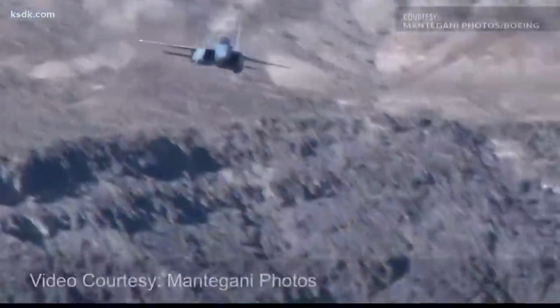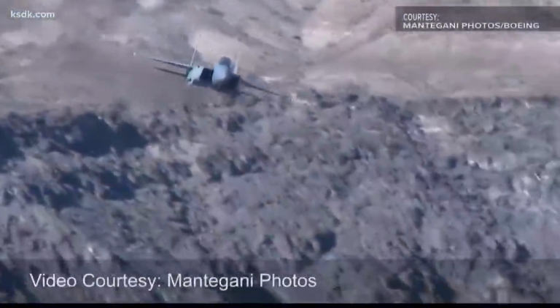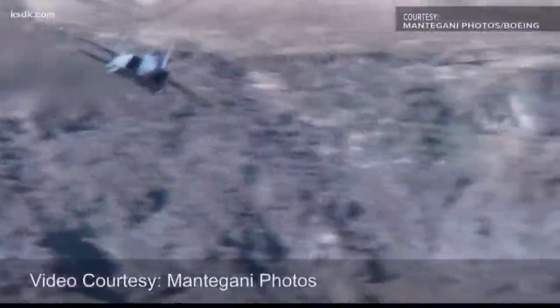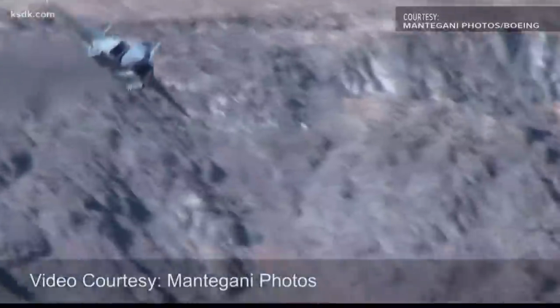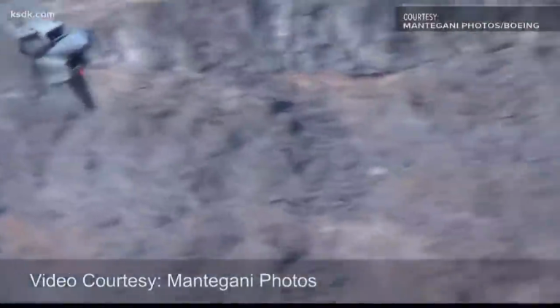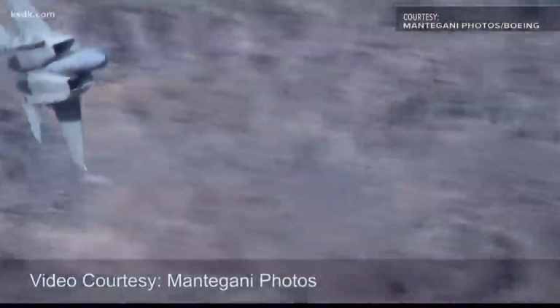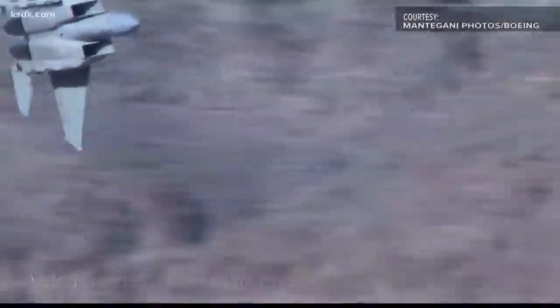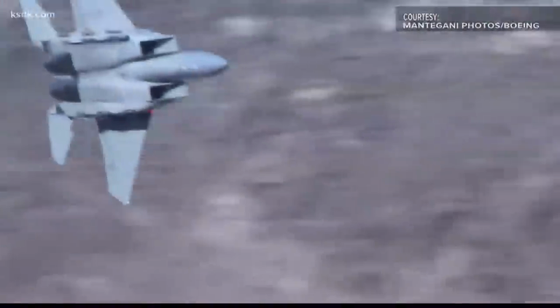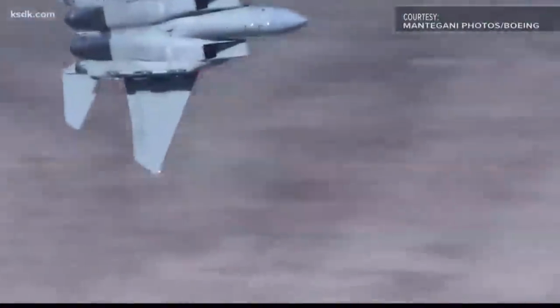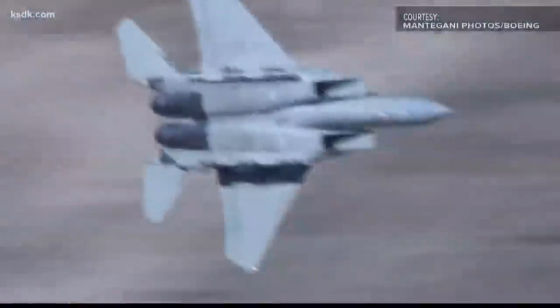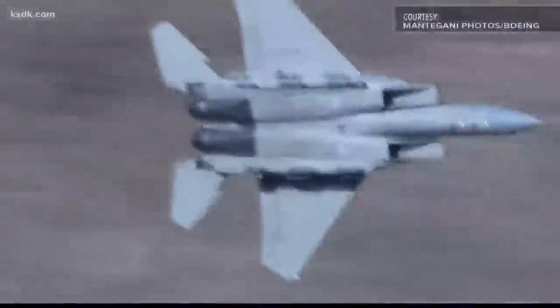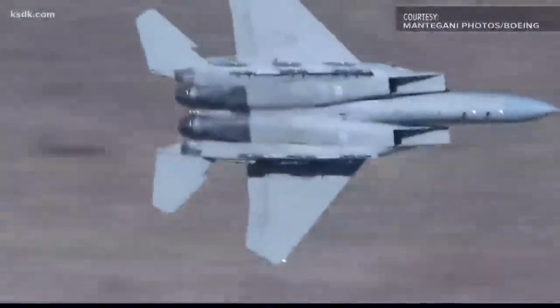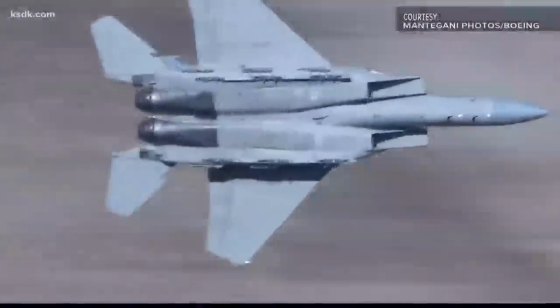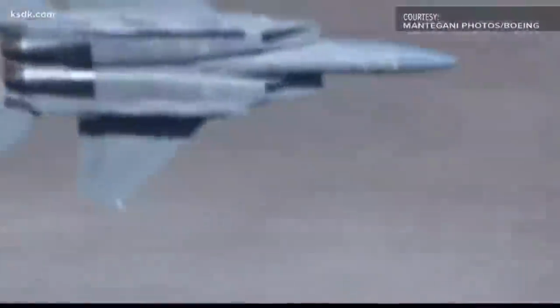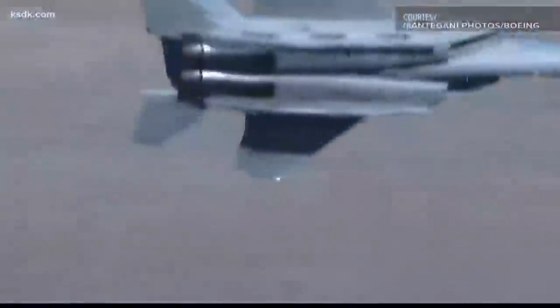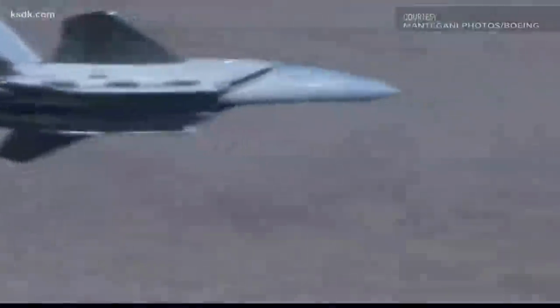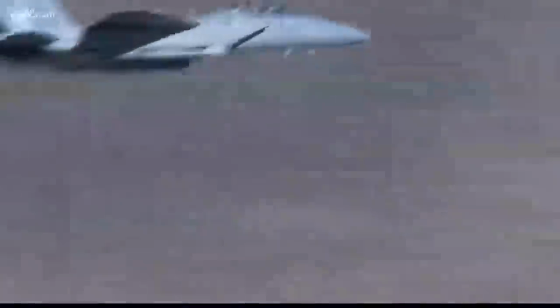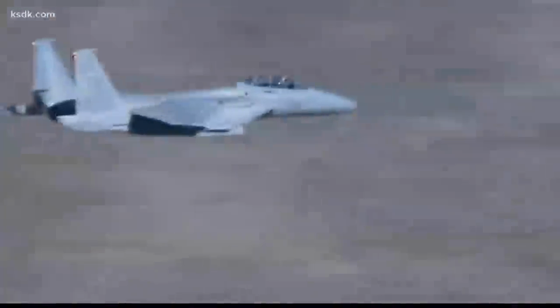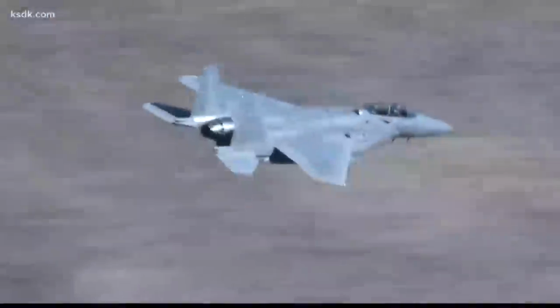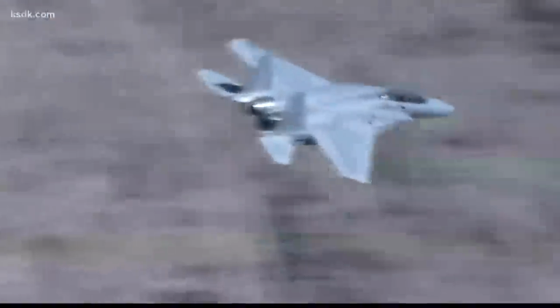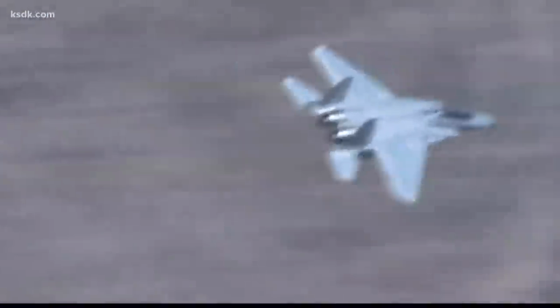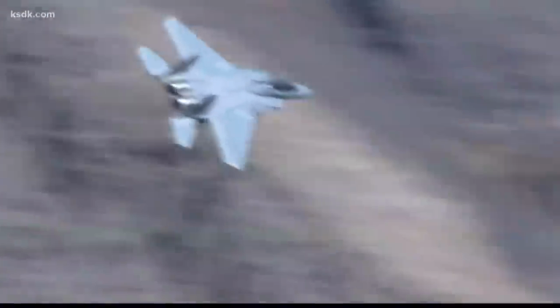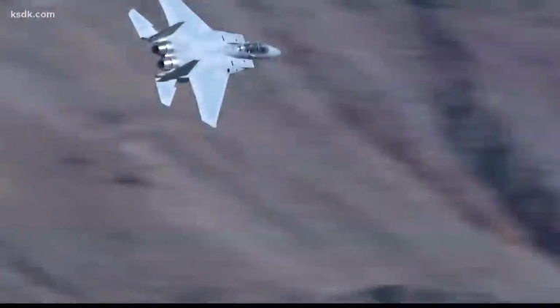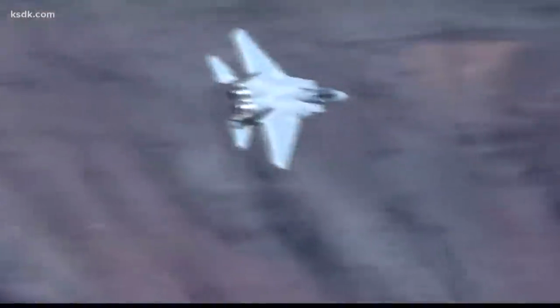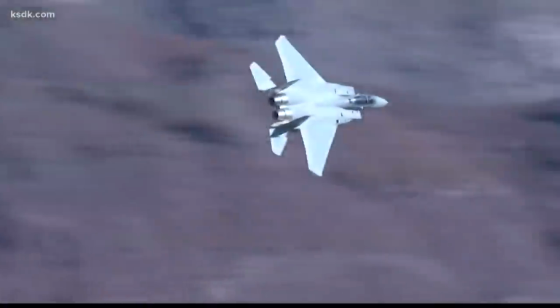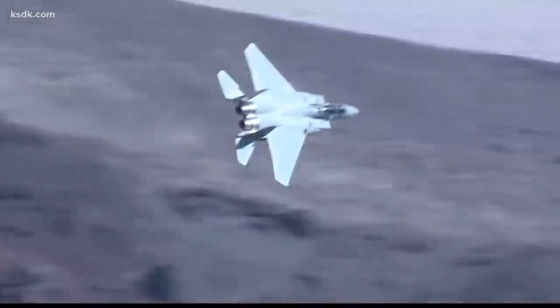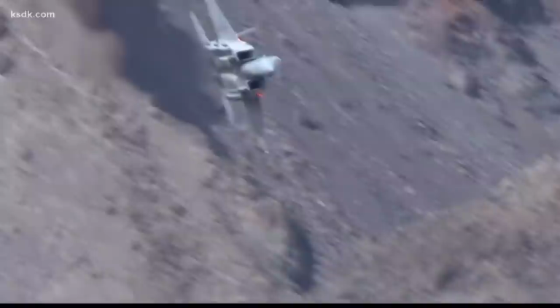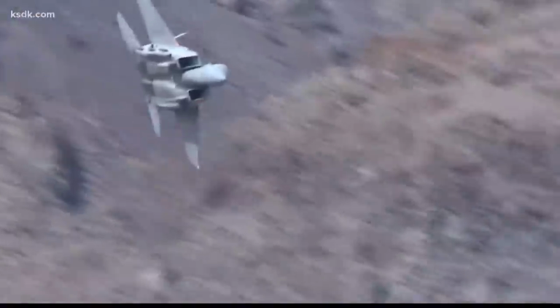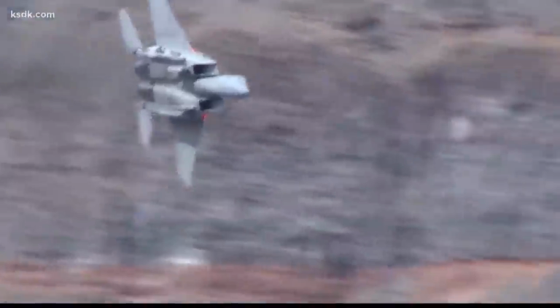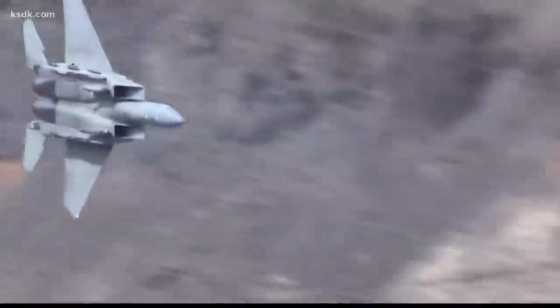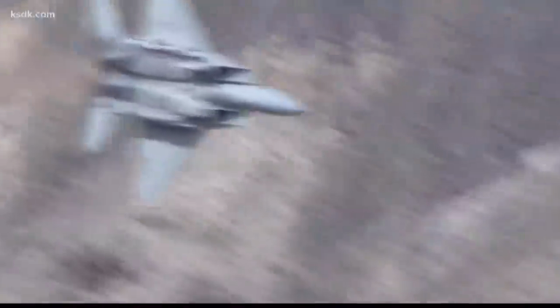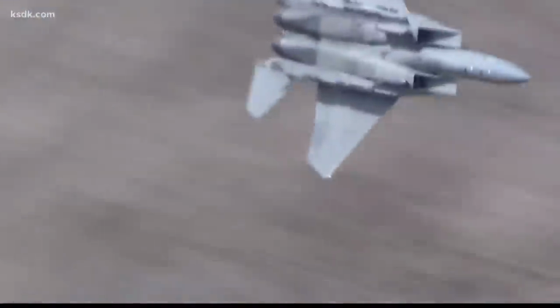For 47 years, the F-15 has been in production at what was once McDonnell Douglas and now Boeing. But what was once old is new again. I like to call it a 47-year development program.